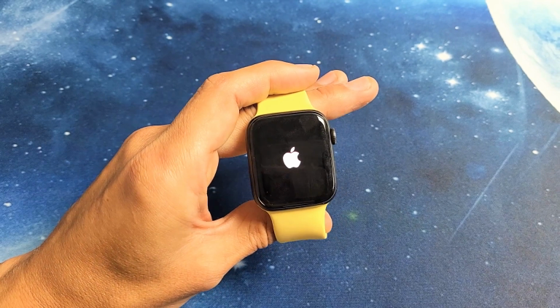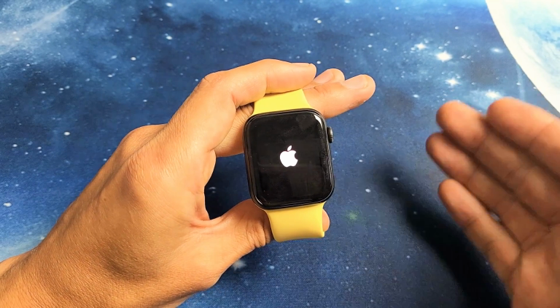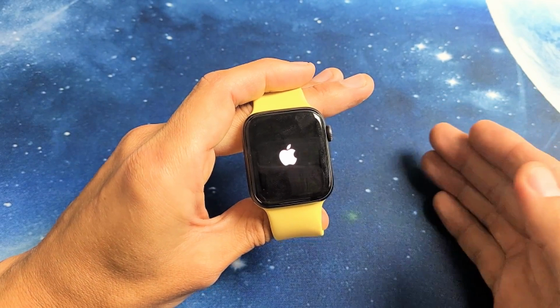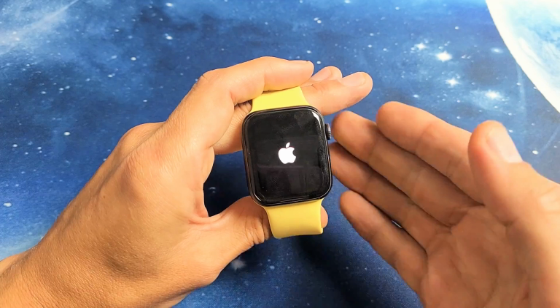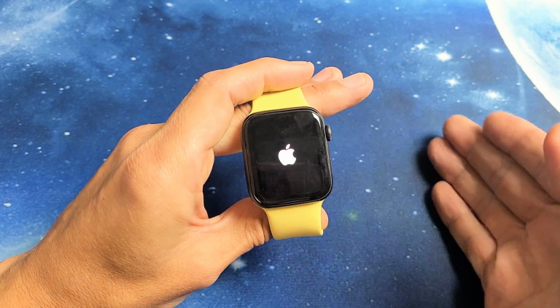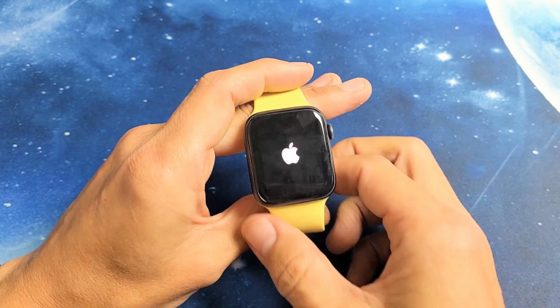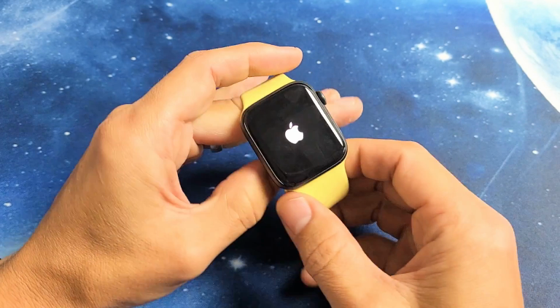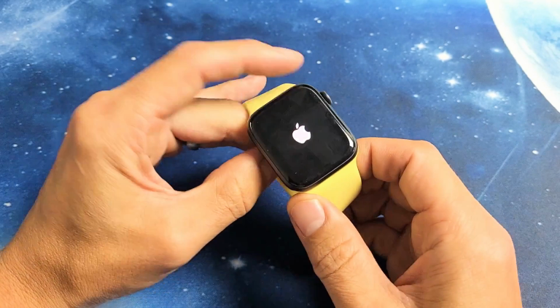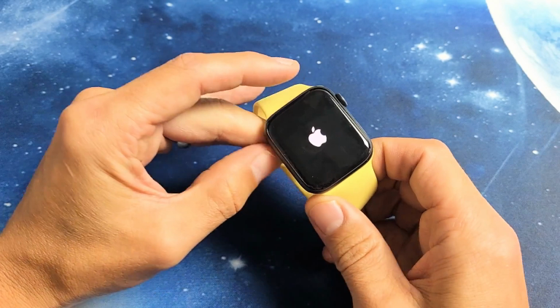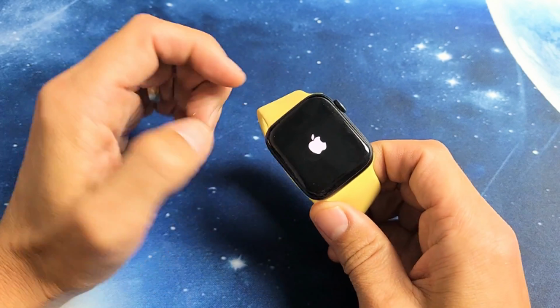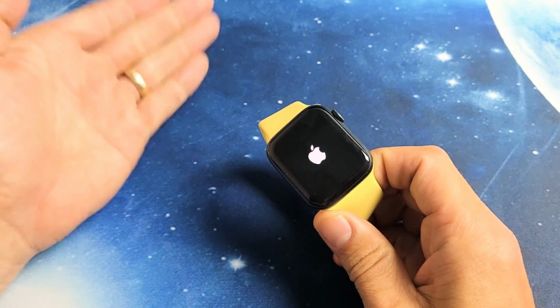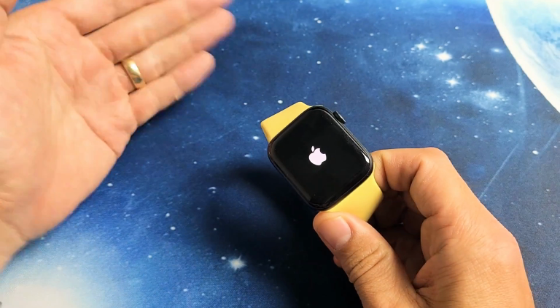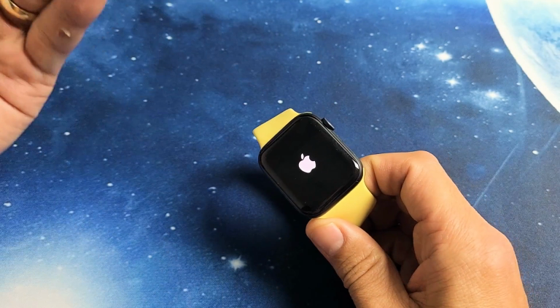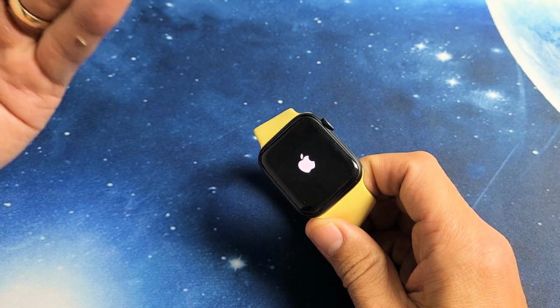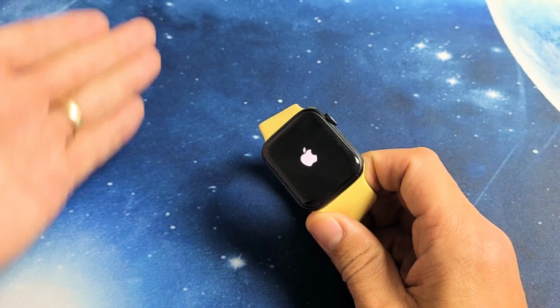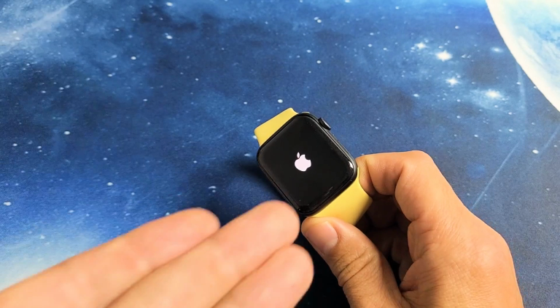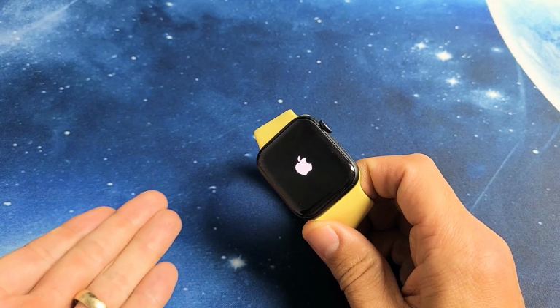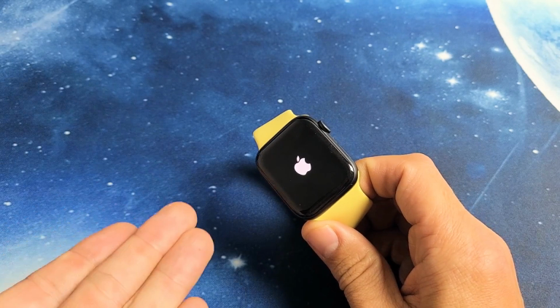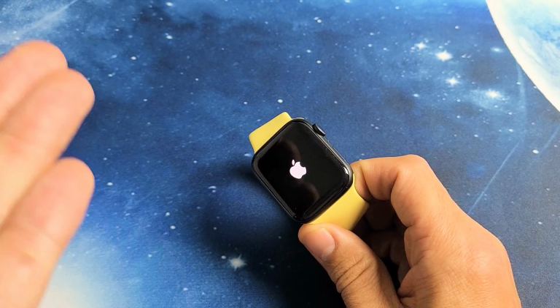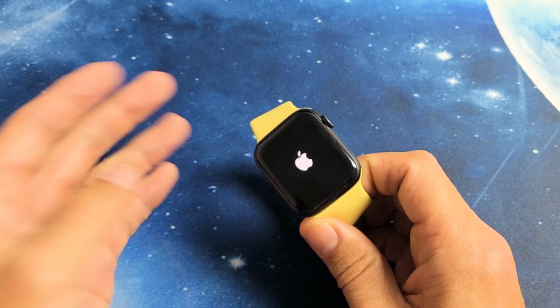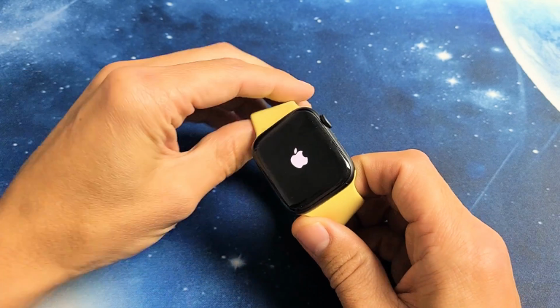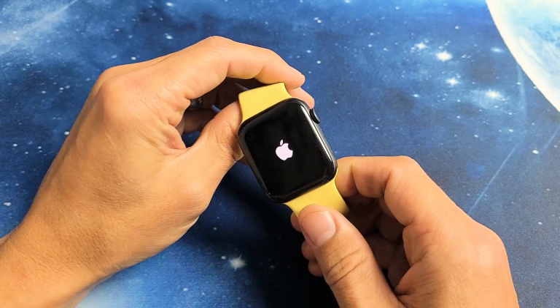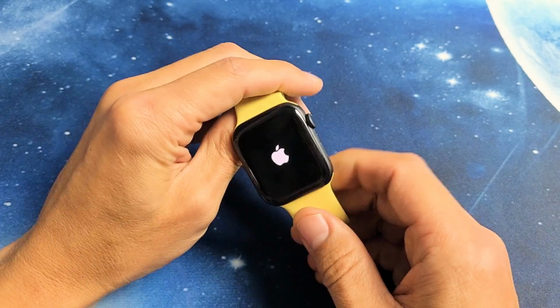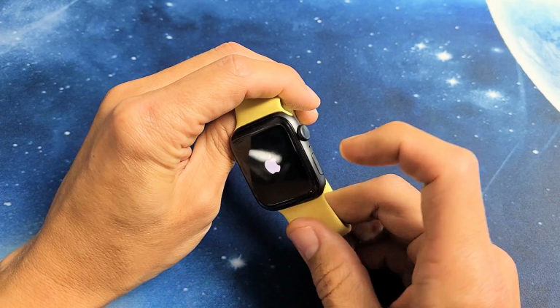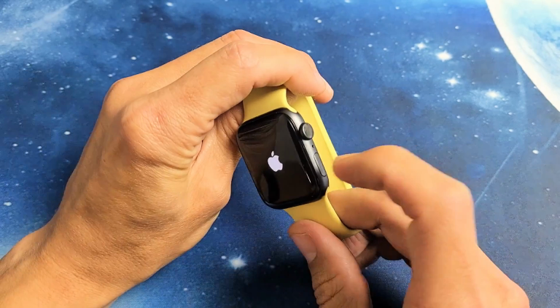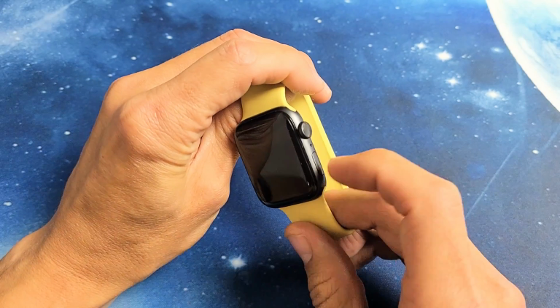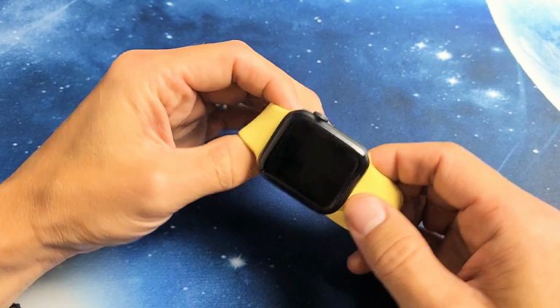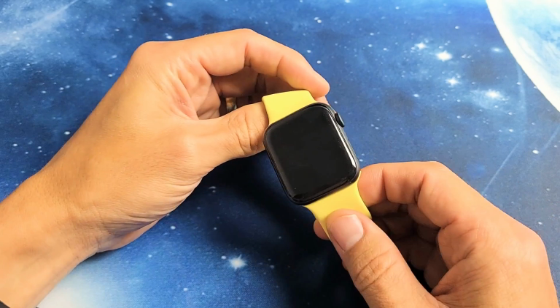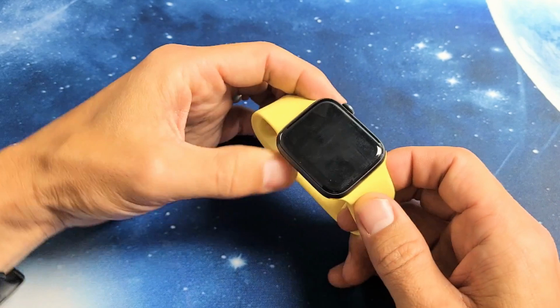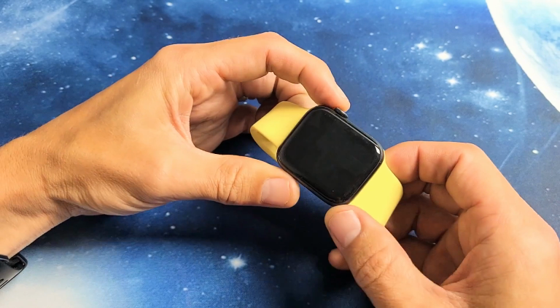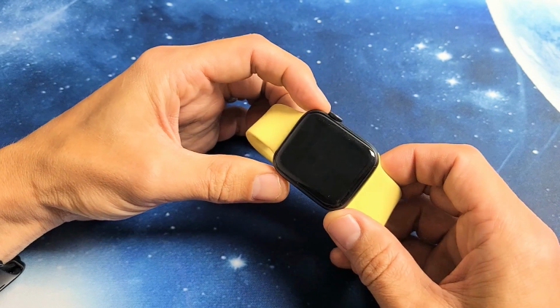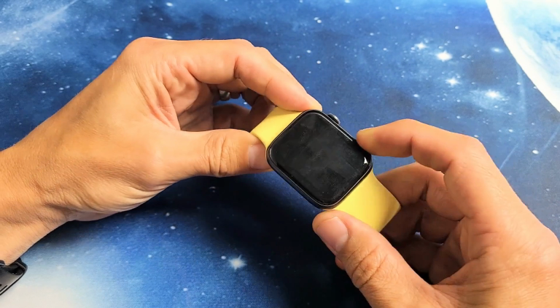Now you can also force a restart — basically you're forcing it to restart. And why would you want to do that? If you have a black screen, a frozen screen, or an issue where you can't restart or power off using the side button, then you can also do this — we can force restart.